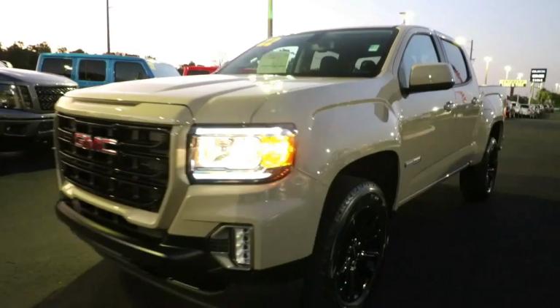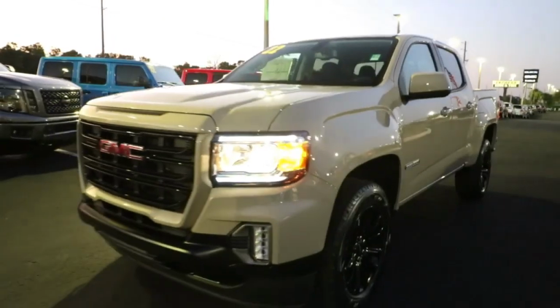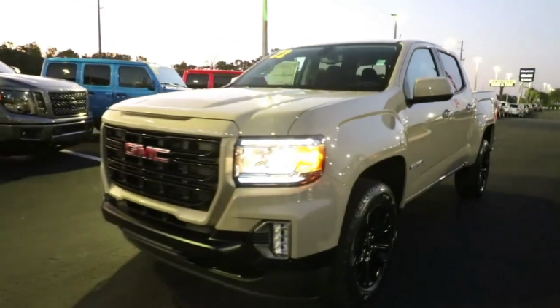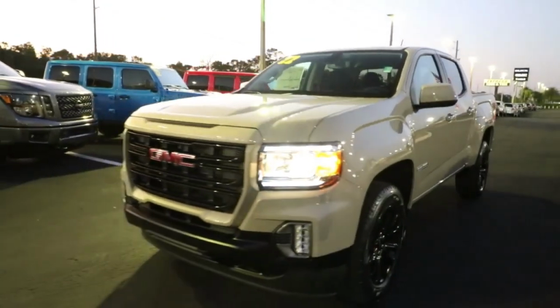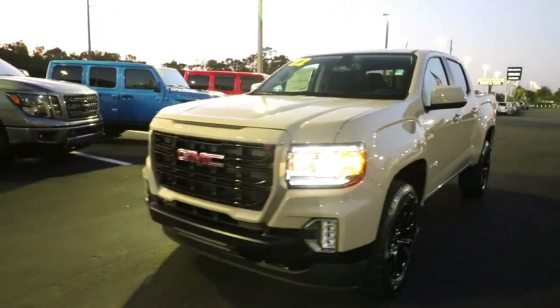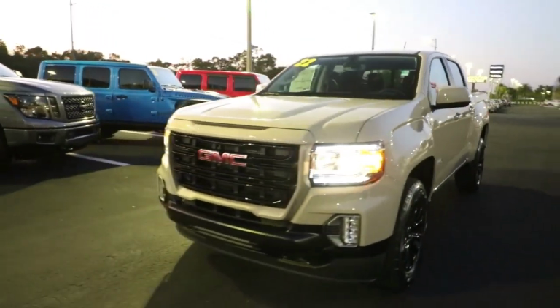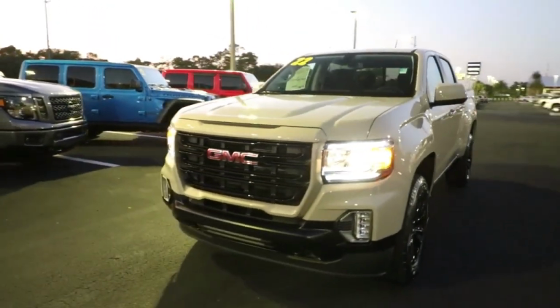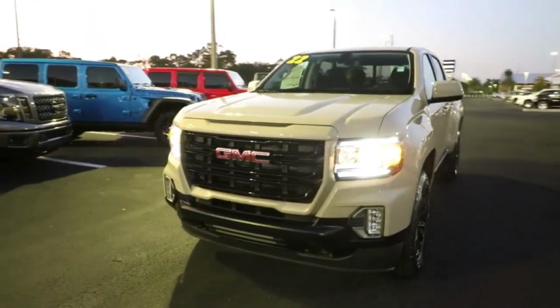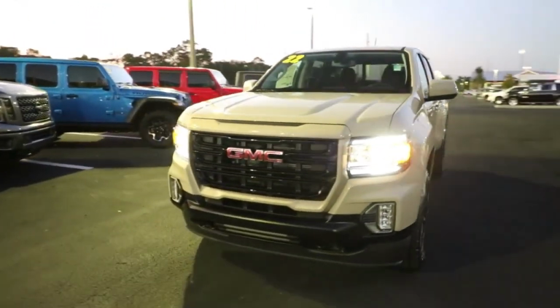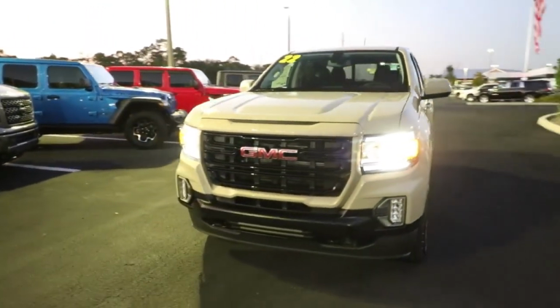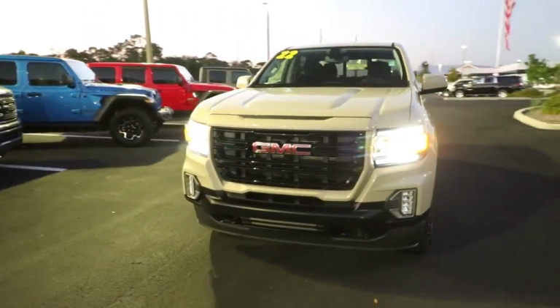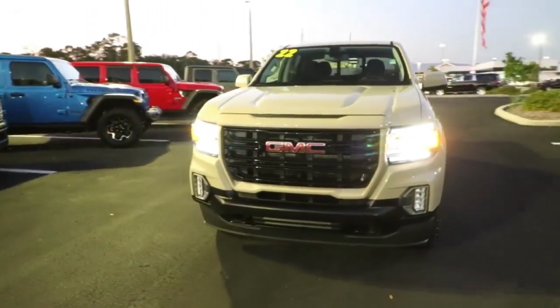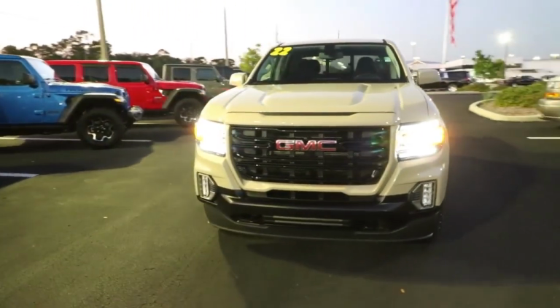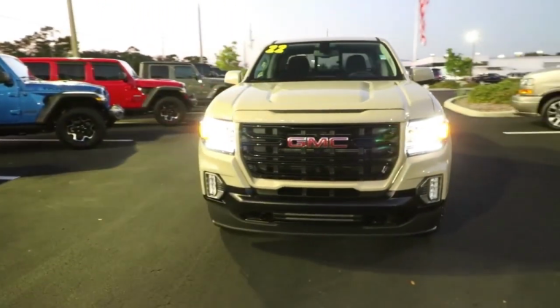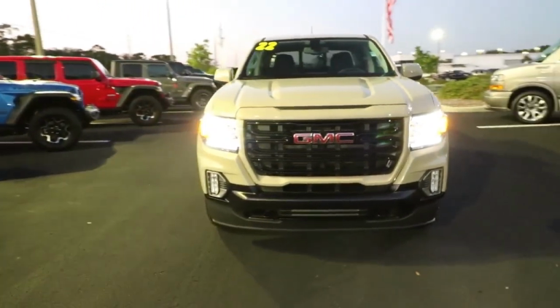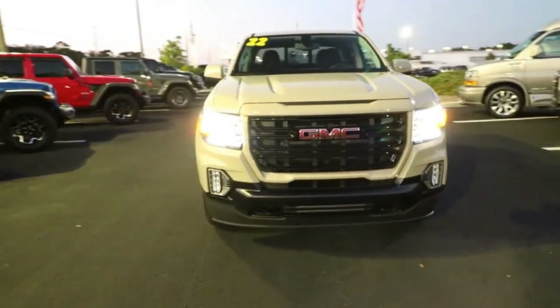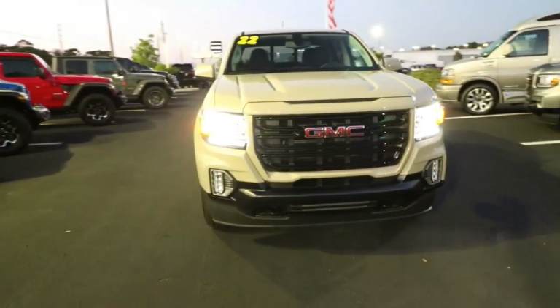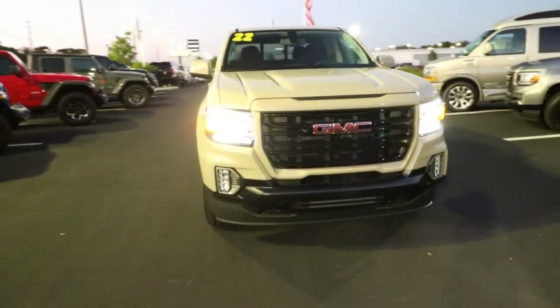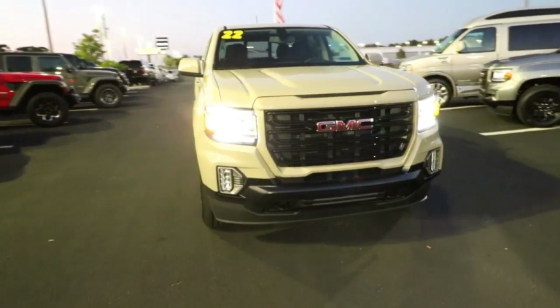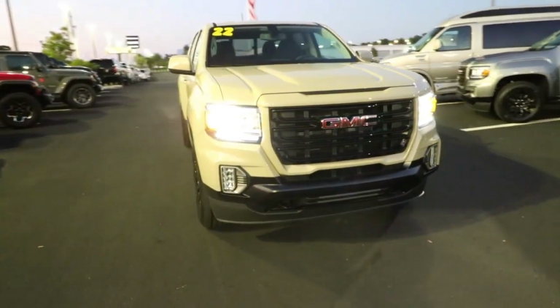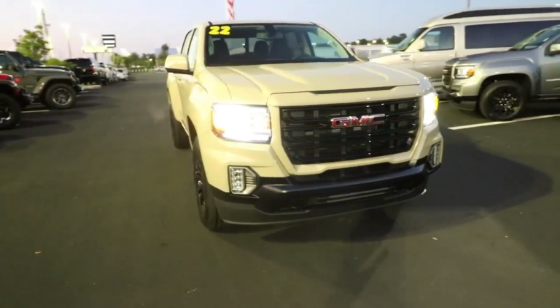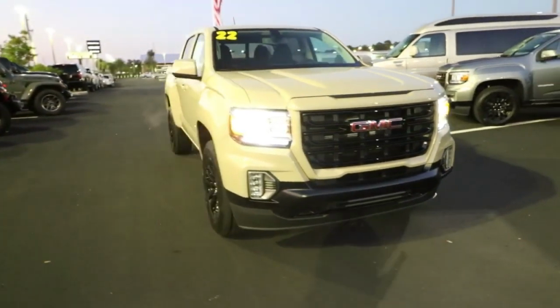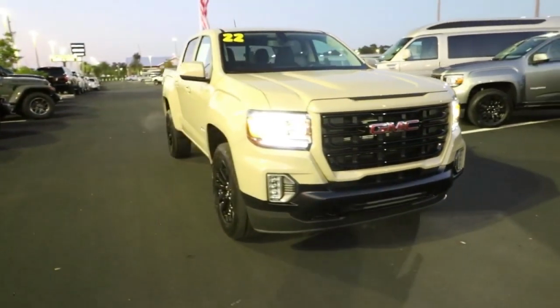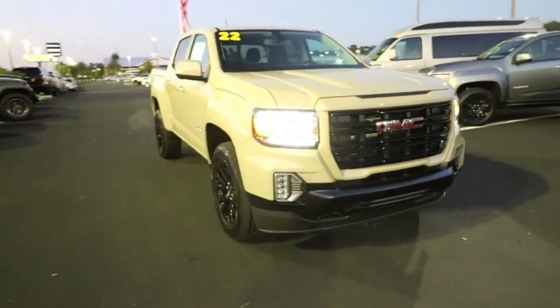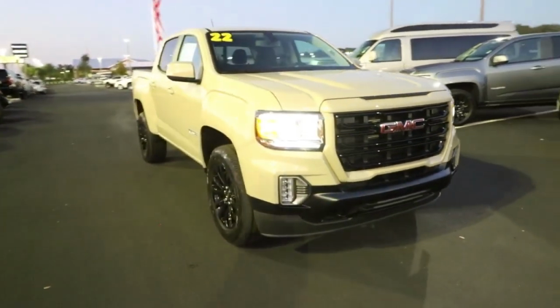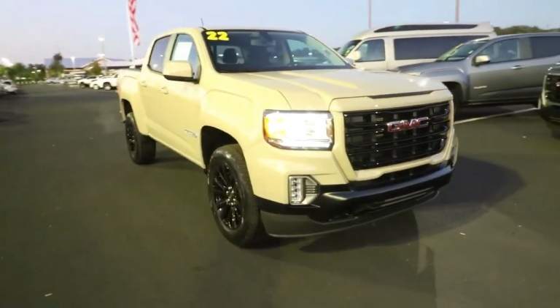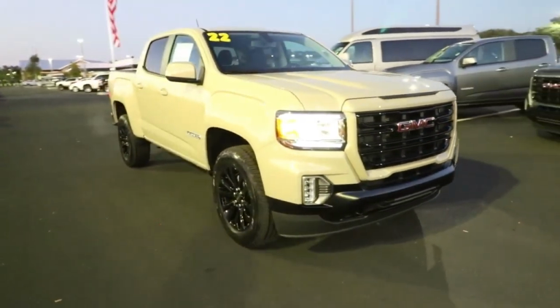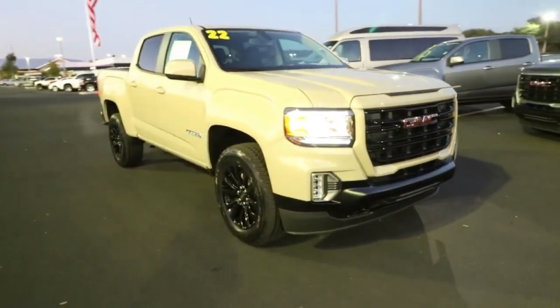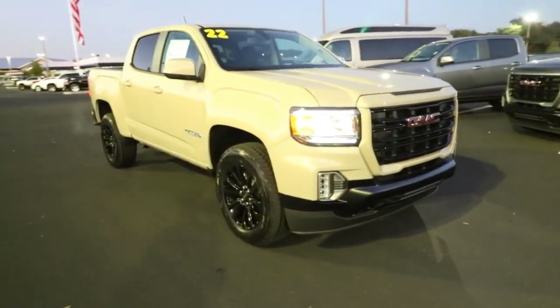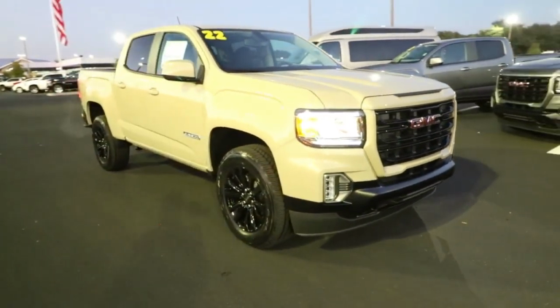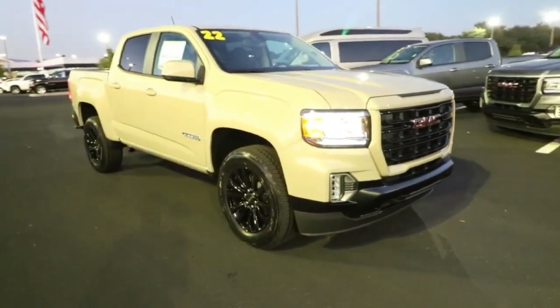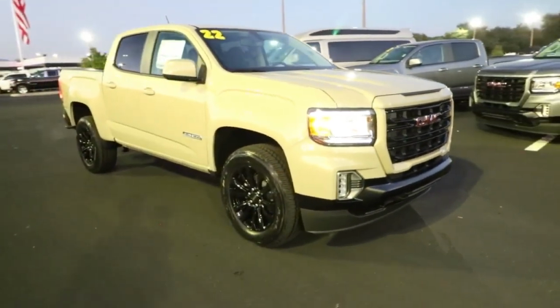Get acquainted with the 2022 GMC Canyon. Here's a well-built Canyon that's right-sized to fit perfectly into your modern lifestyle.